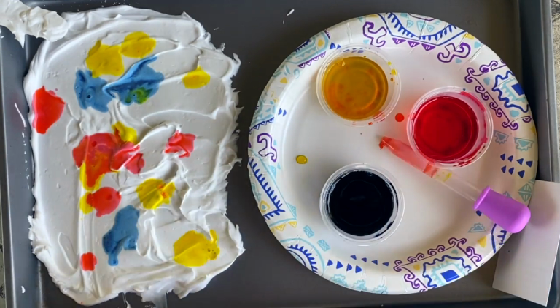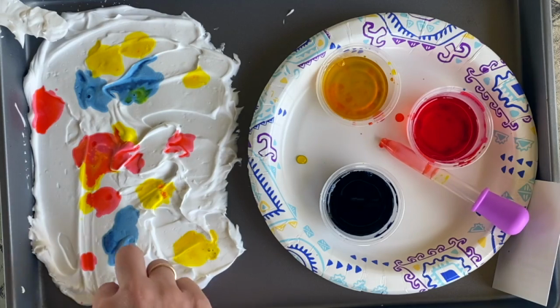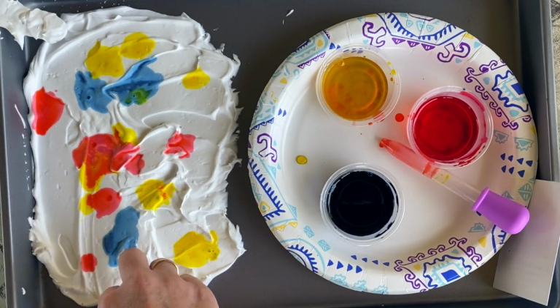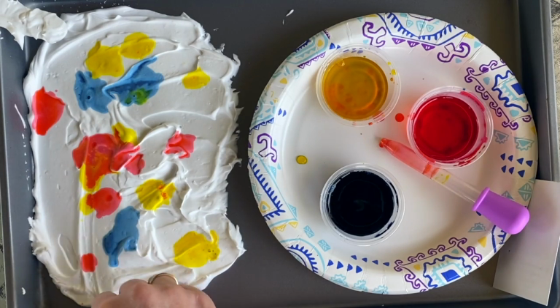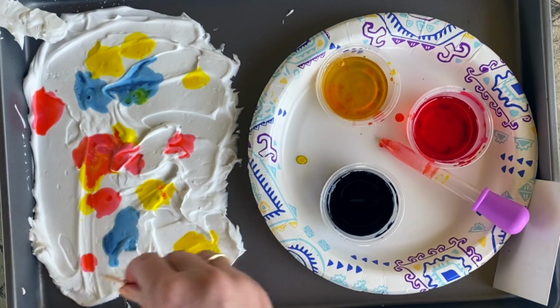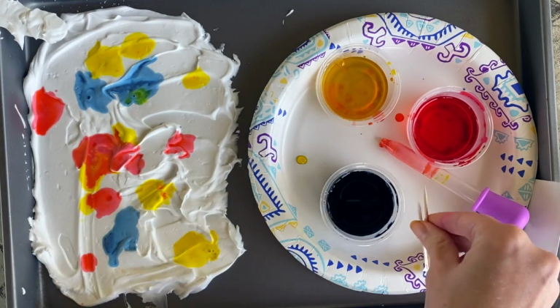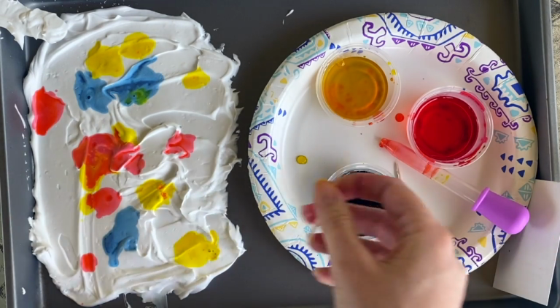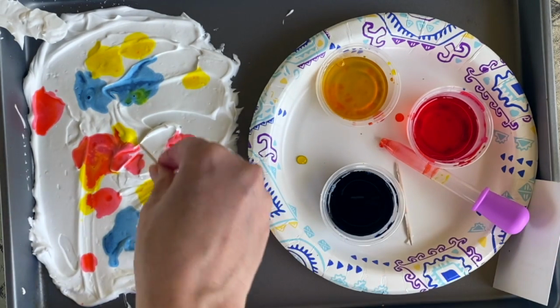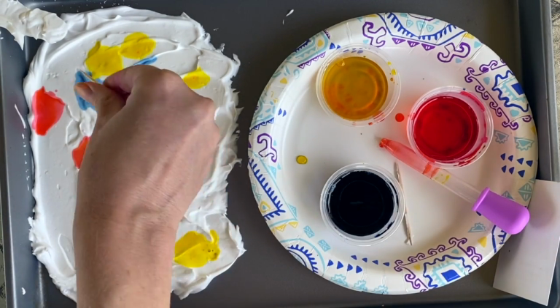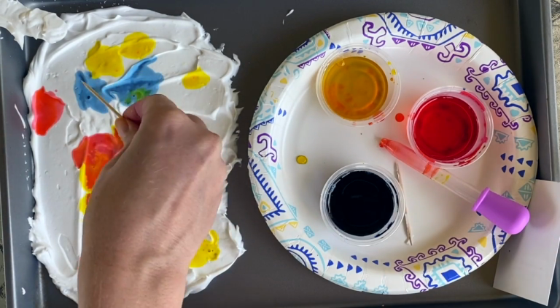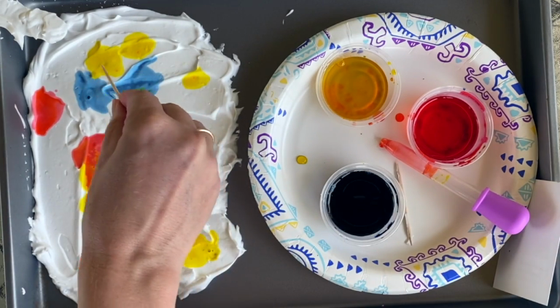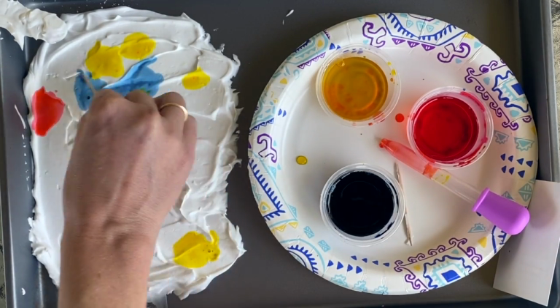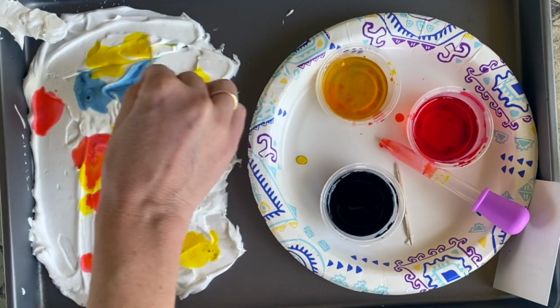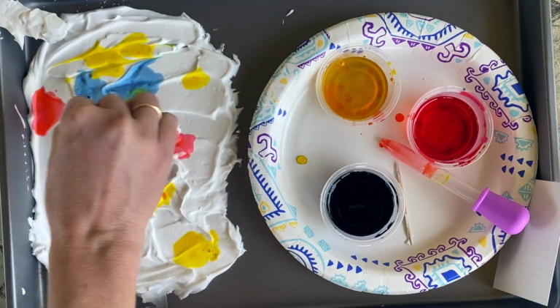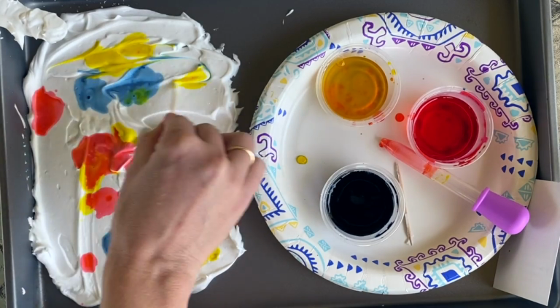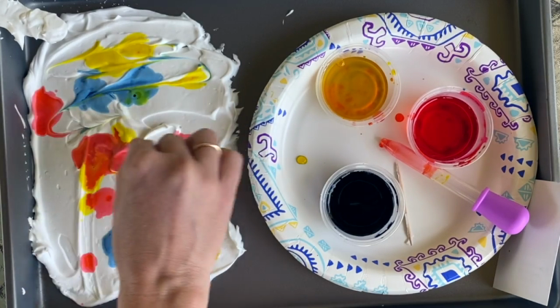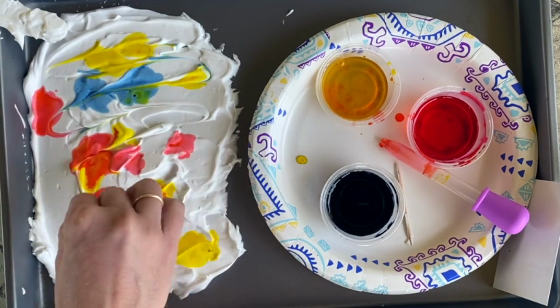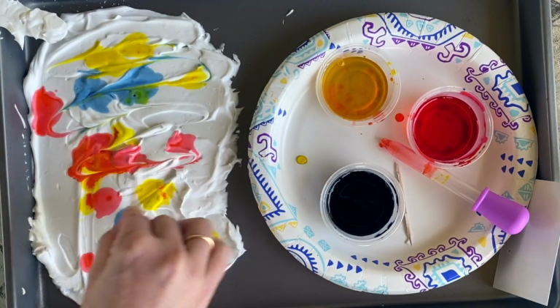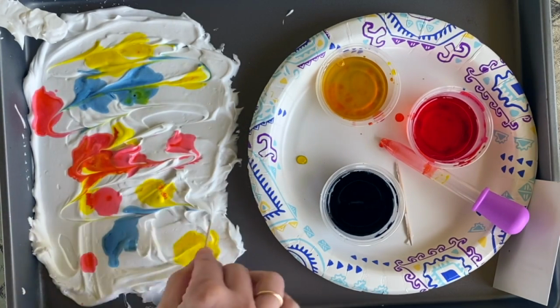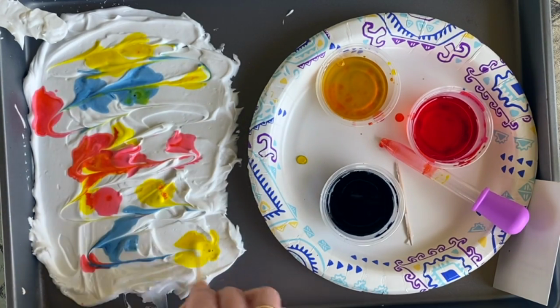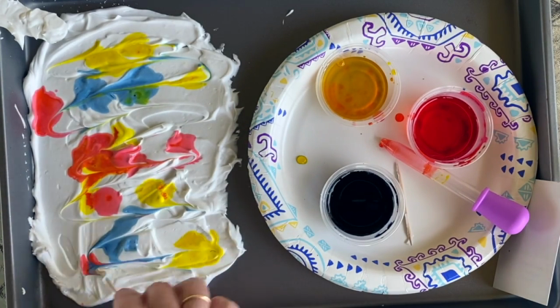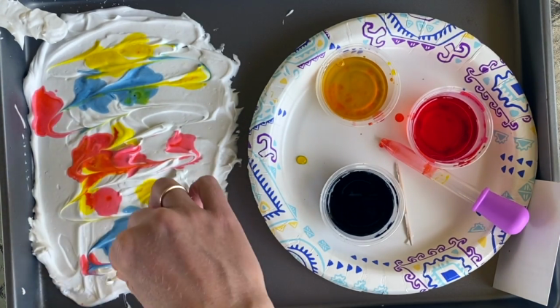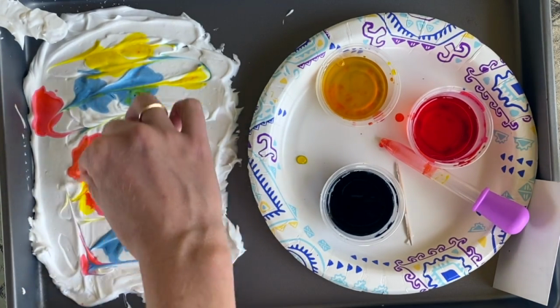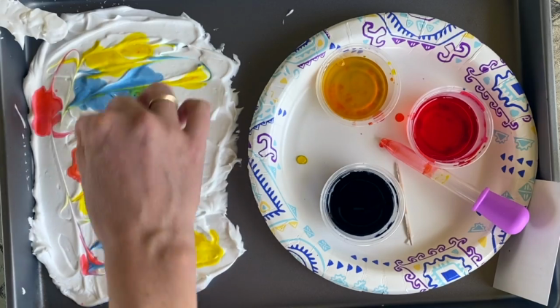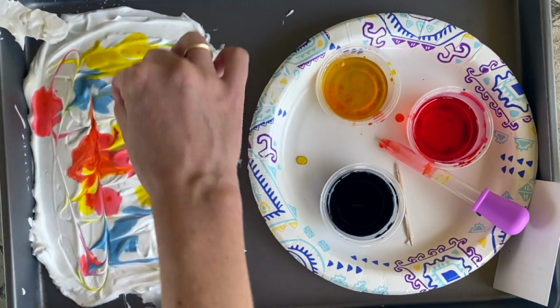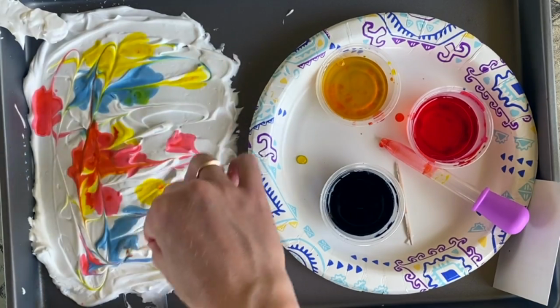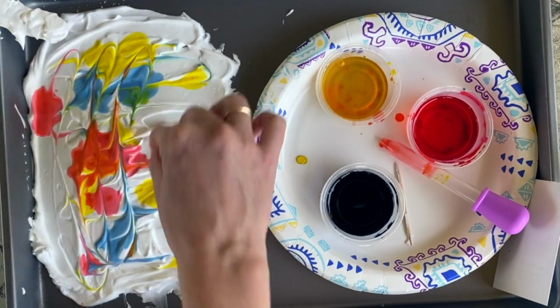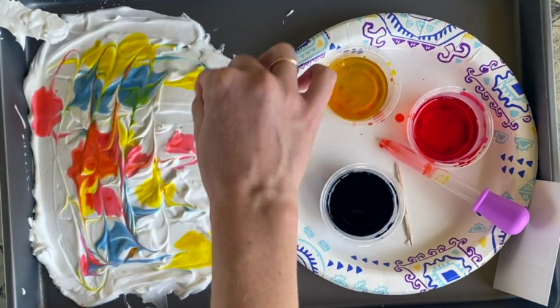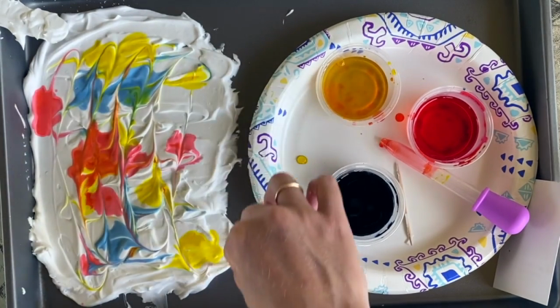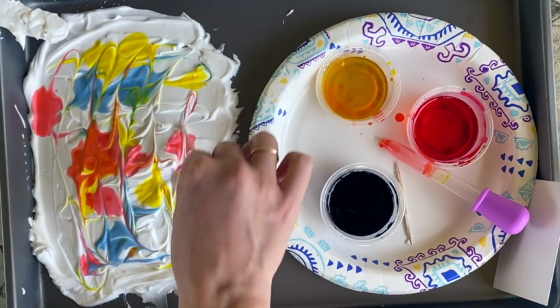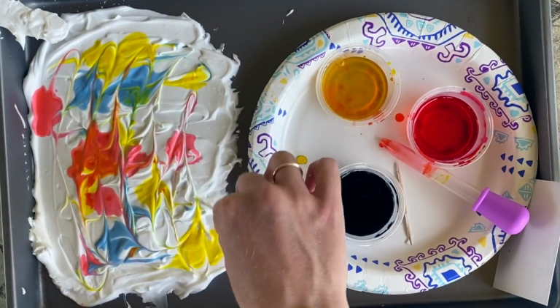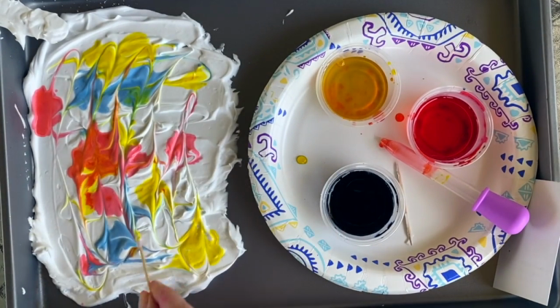Speaking of swirling it around, you're going to look at the next step. I'm going to take a toothpick and start swirling all of my colors into the shaving cream. I can already see some green and some orange, and it's starting to make some beautiful lines.